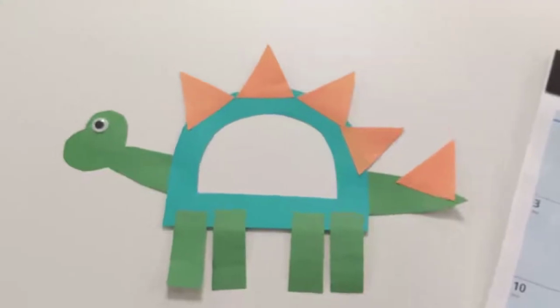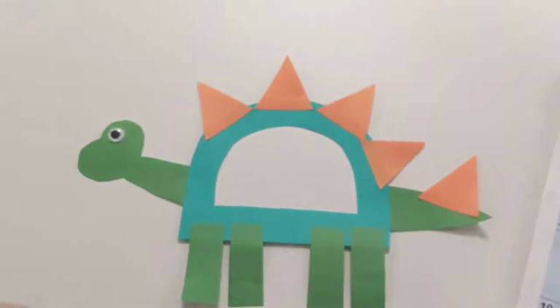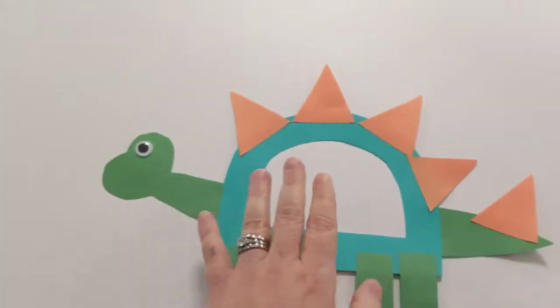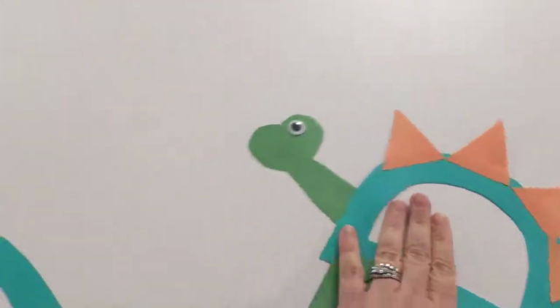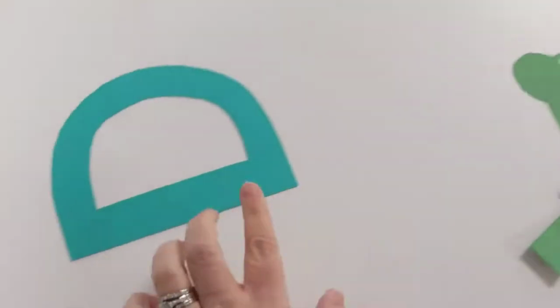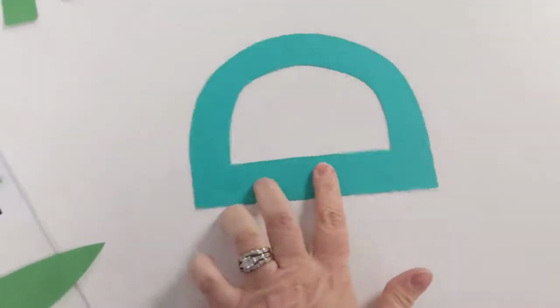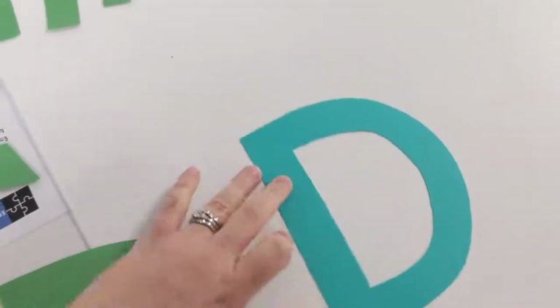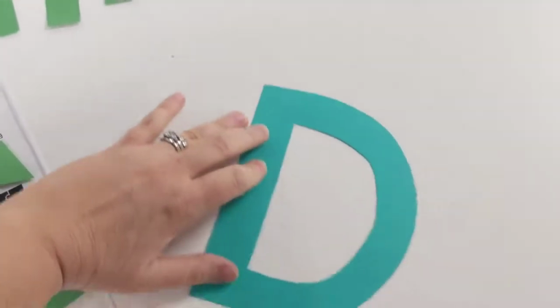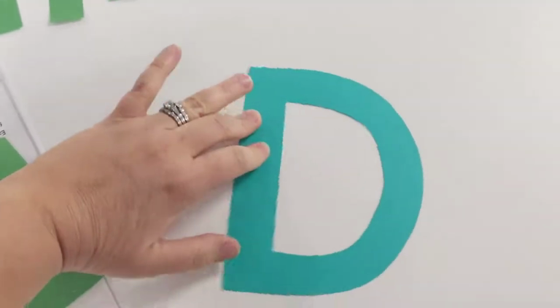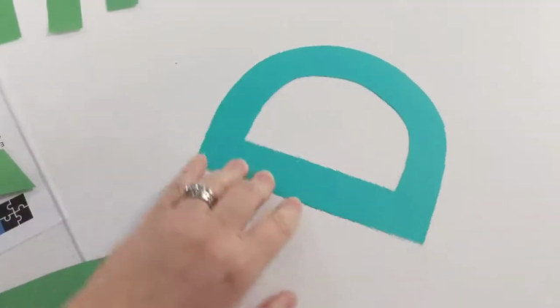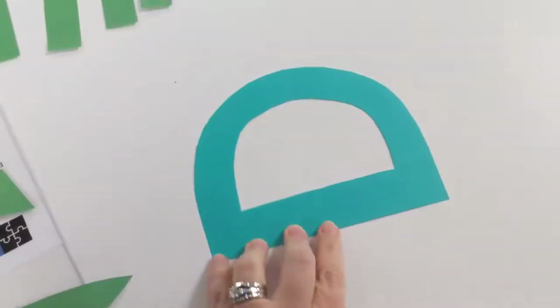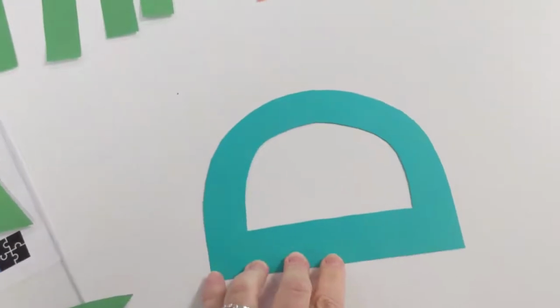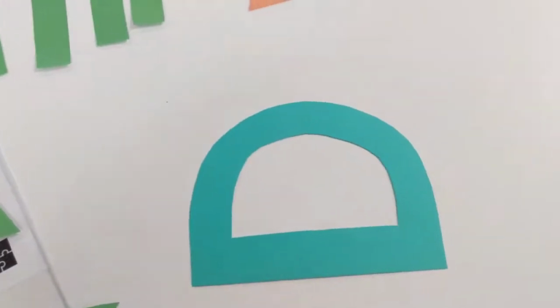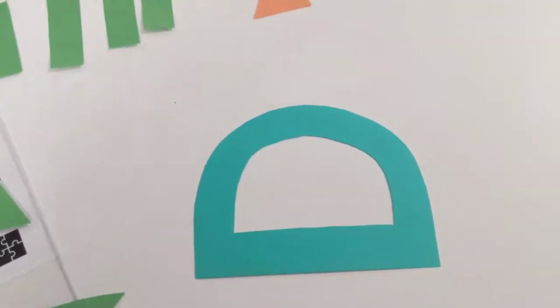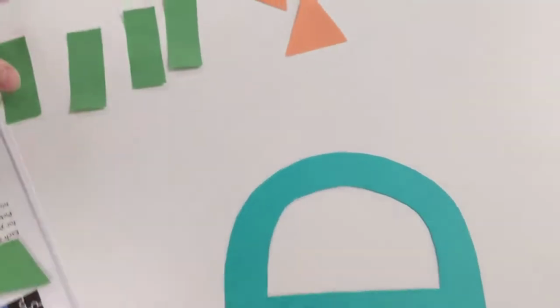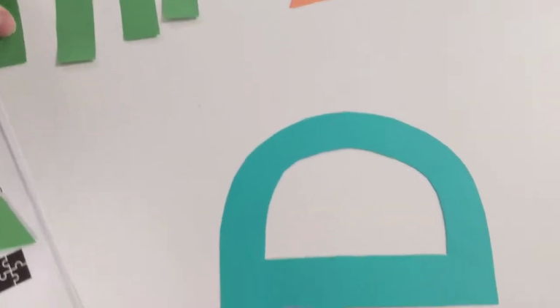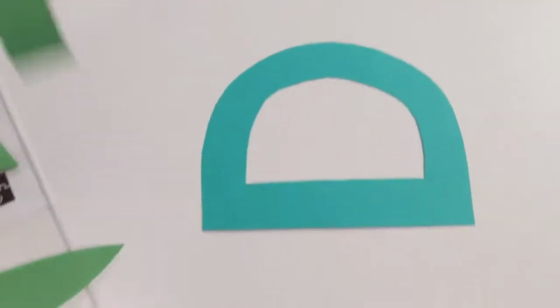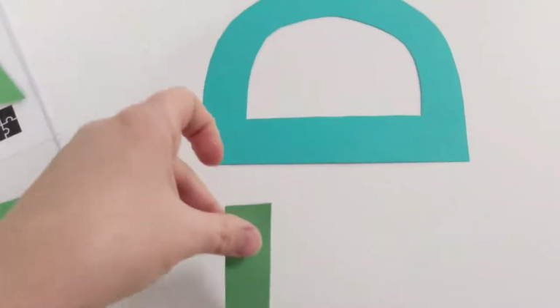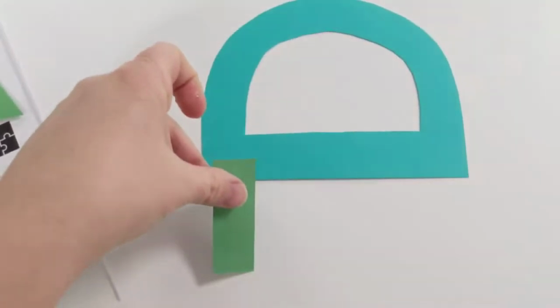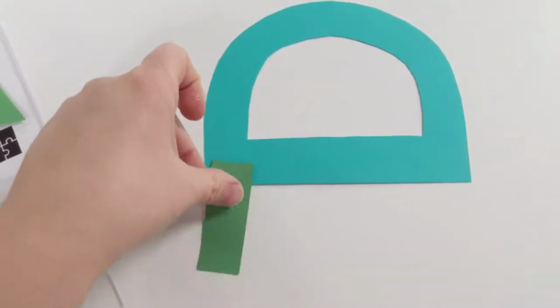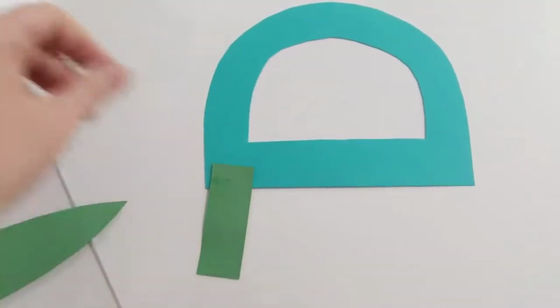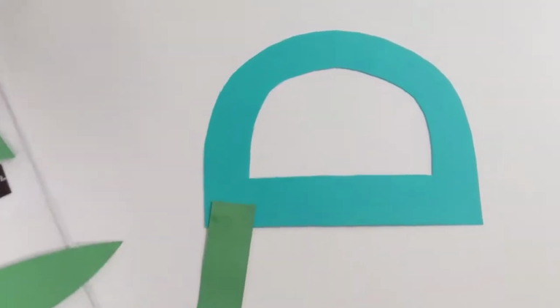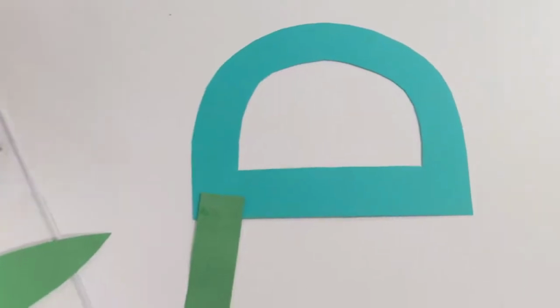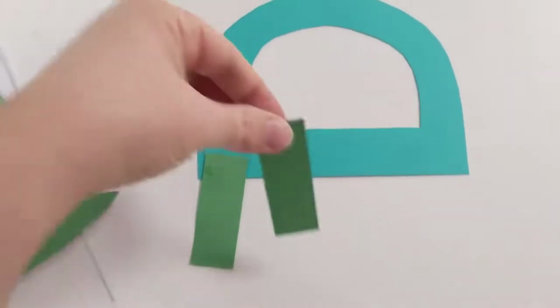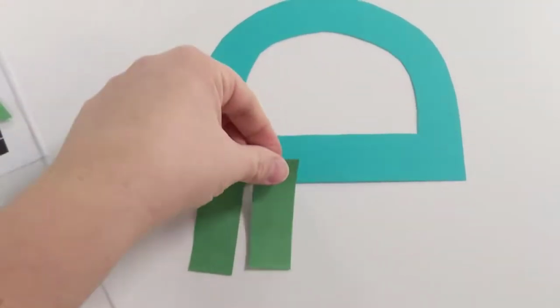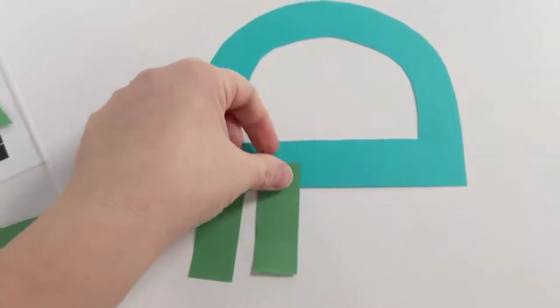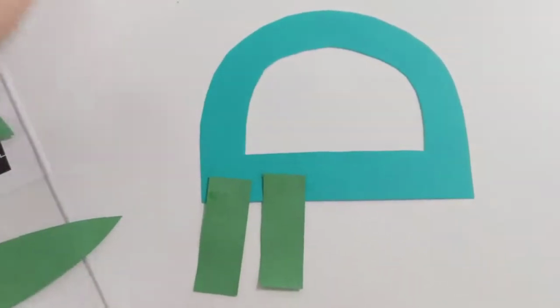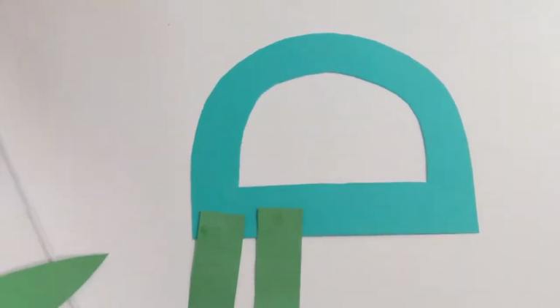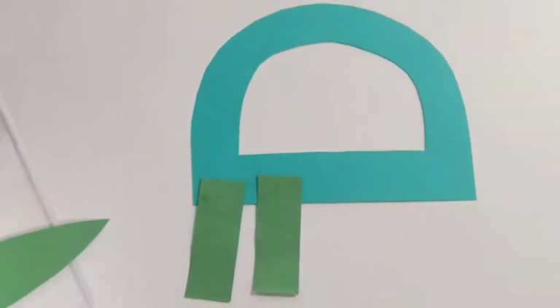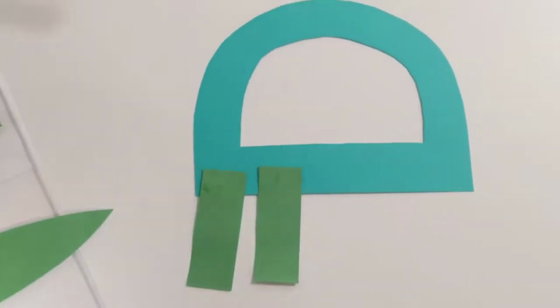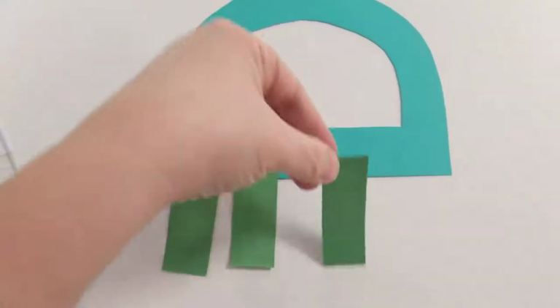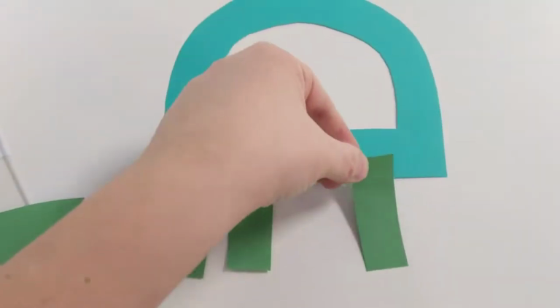So first we start off with the letter D, and then we'll turn it upside down here. We used mostly shapes for this craft, so using some rectangles for his legs.